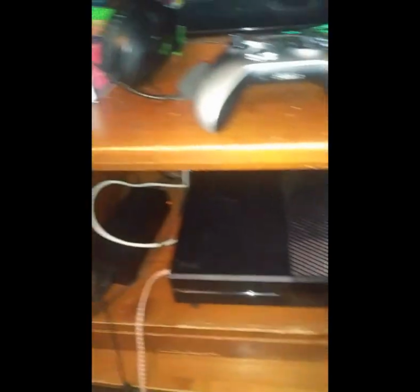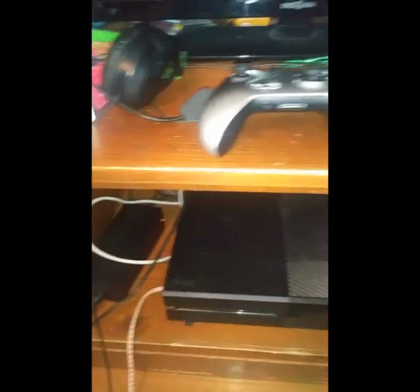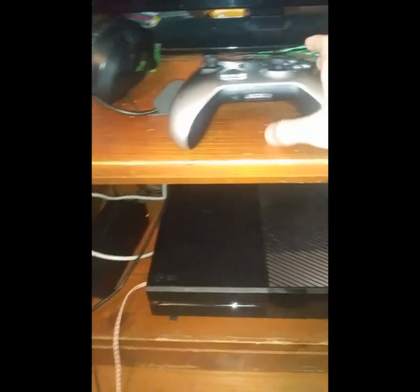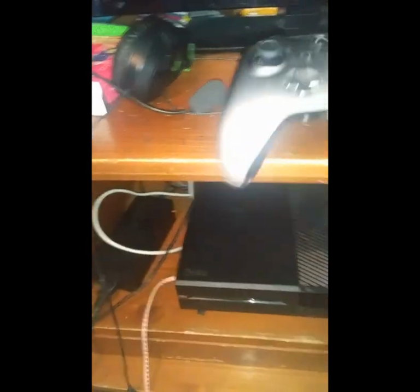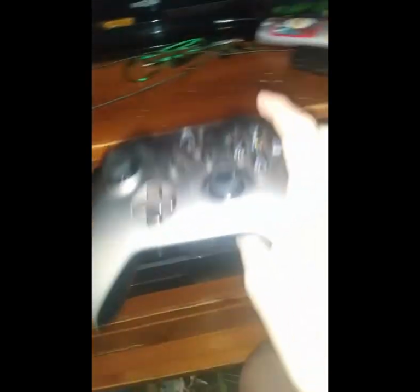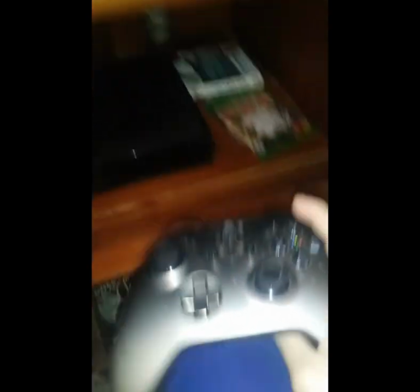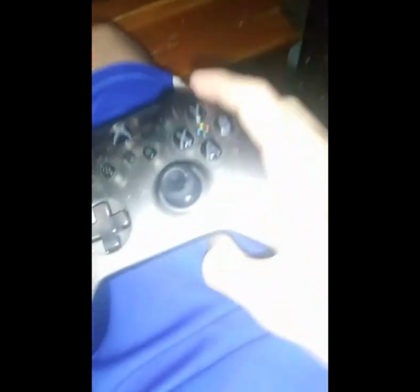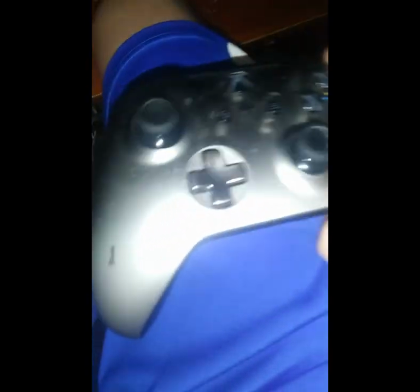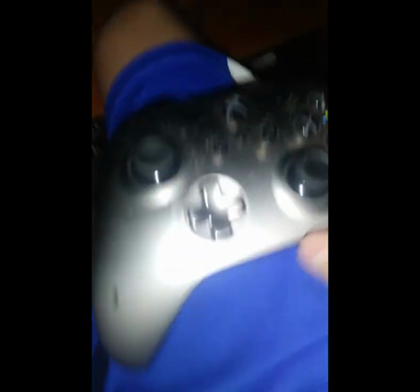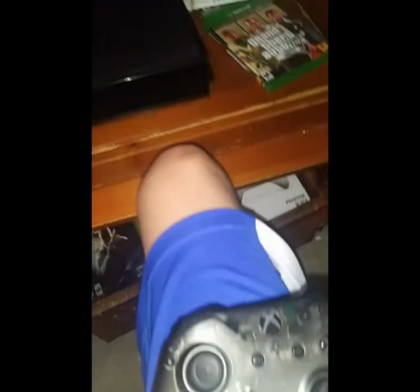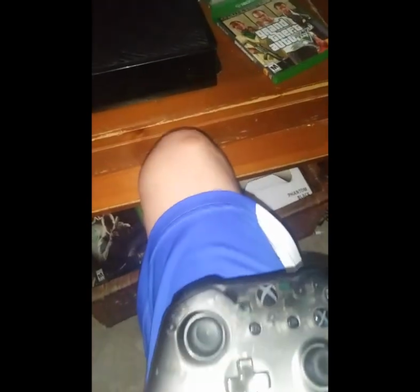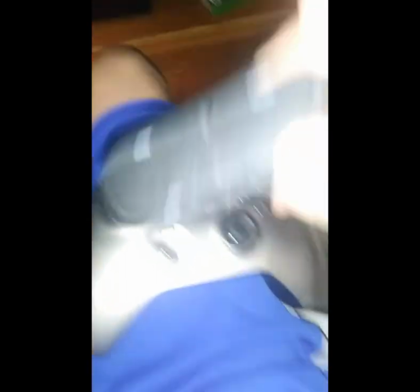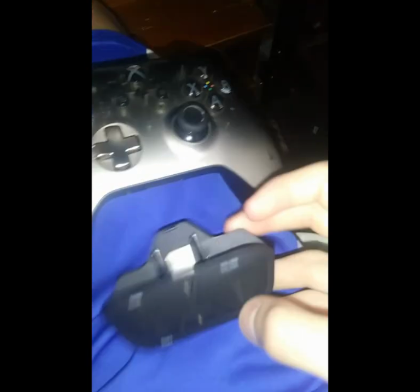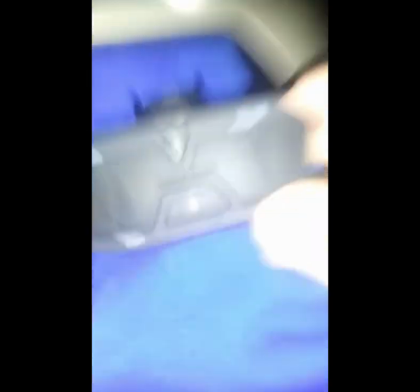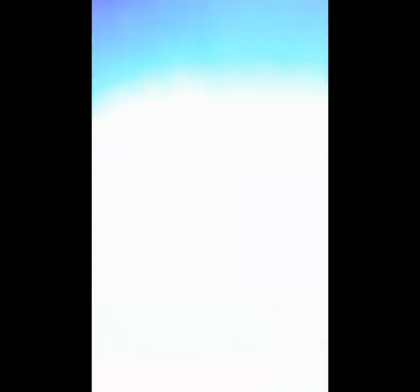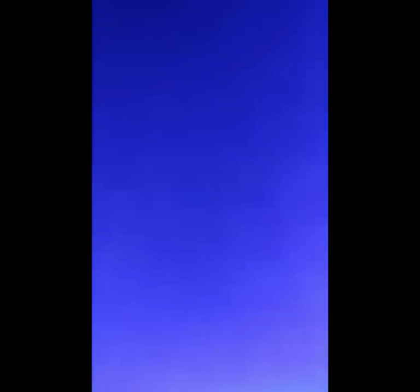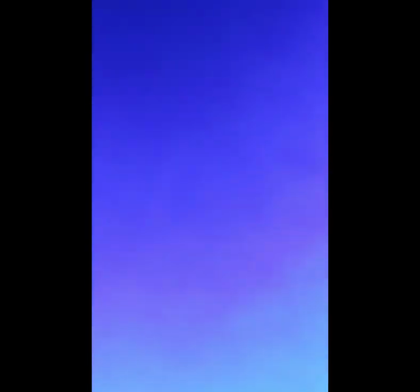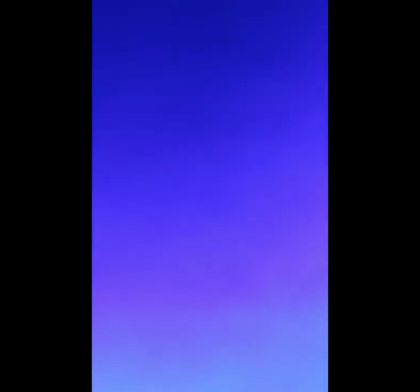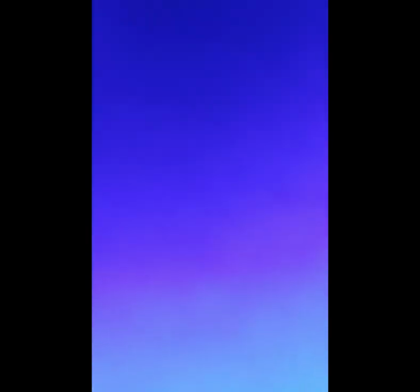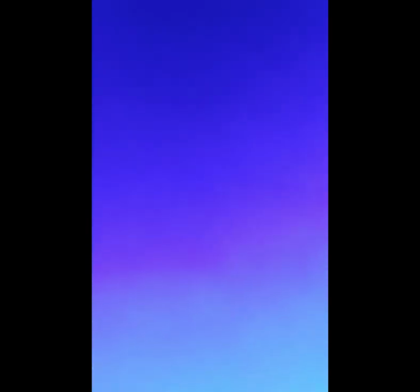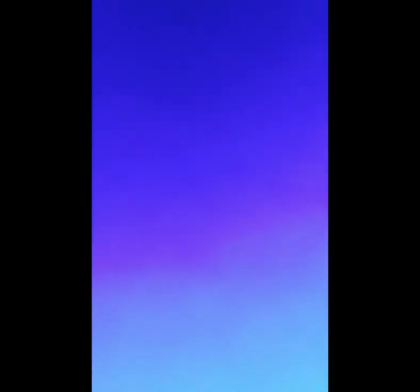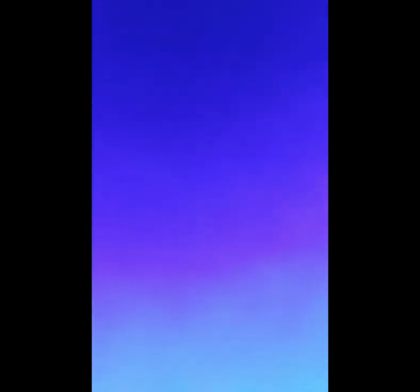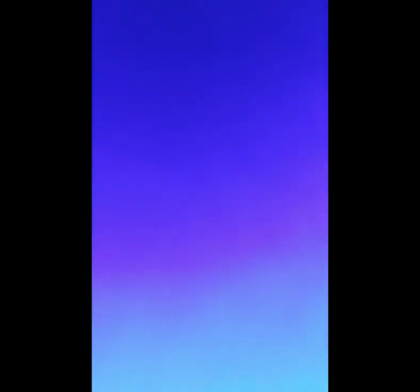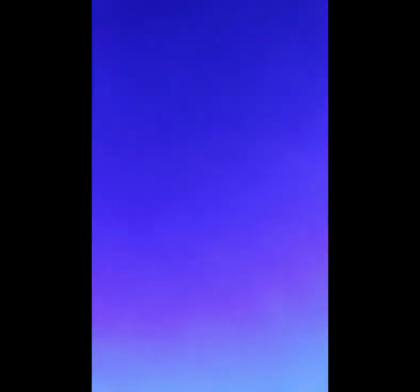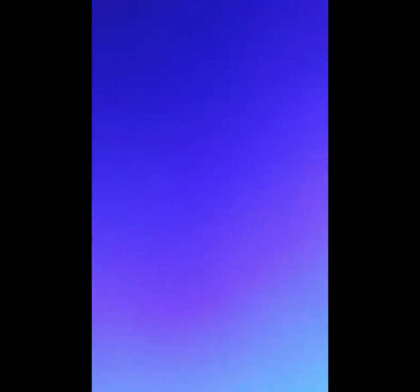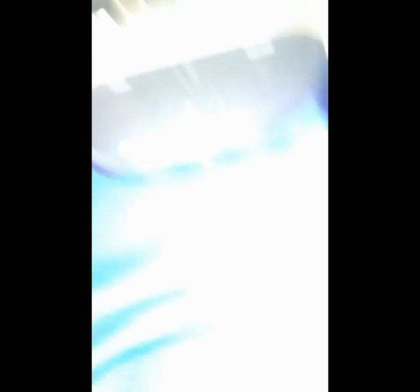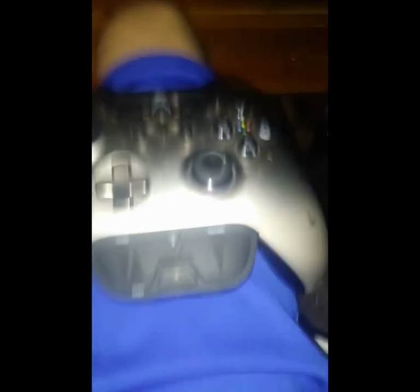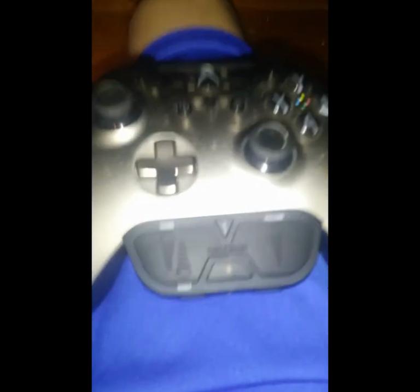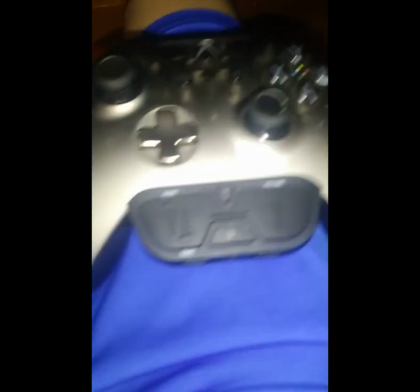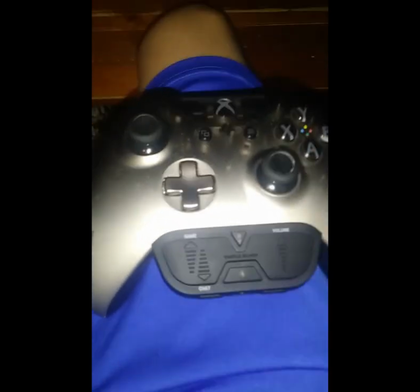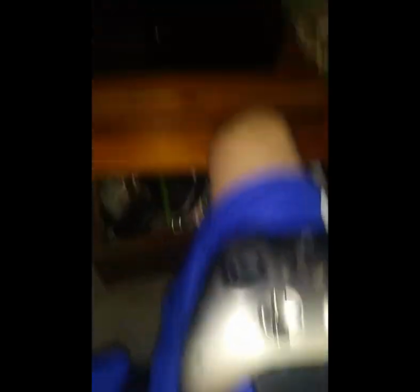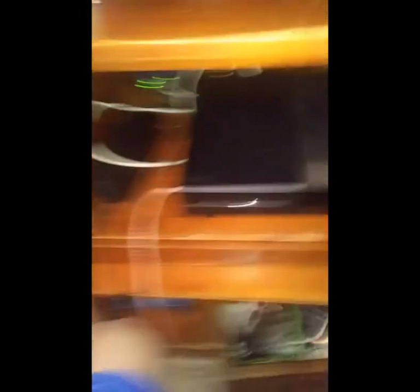So what you want to do first, take your controller and take the adapter and plug it in the bottom. Make sure it clicks, make sure it's in.